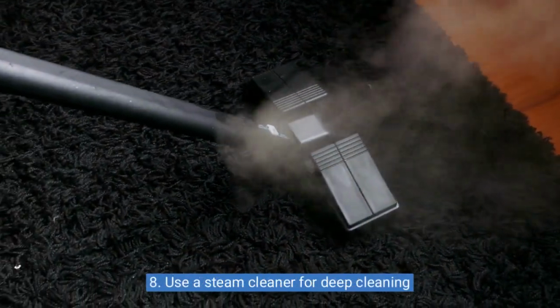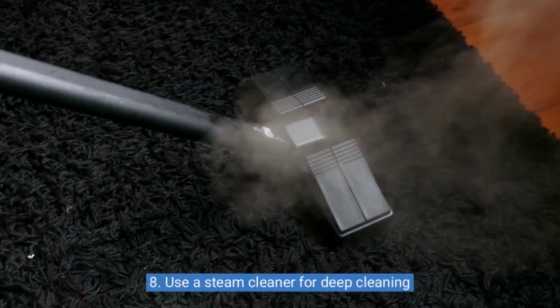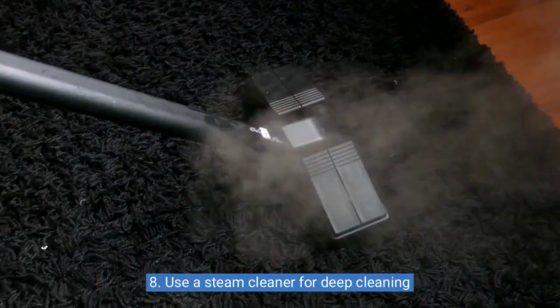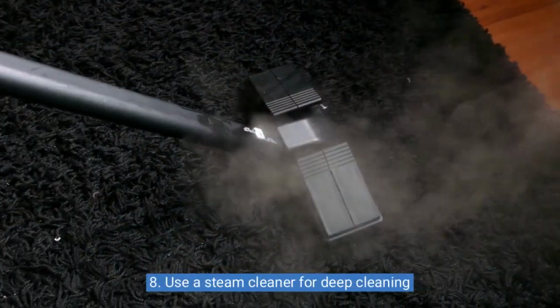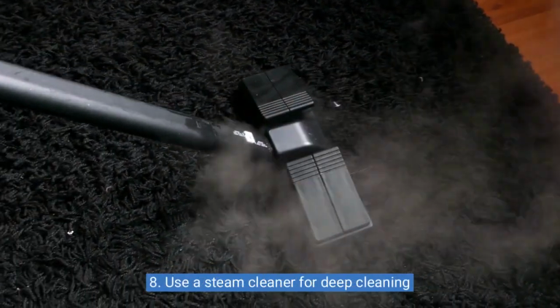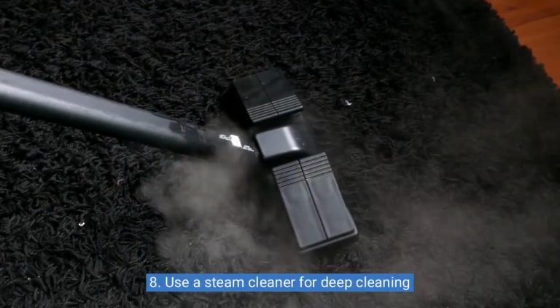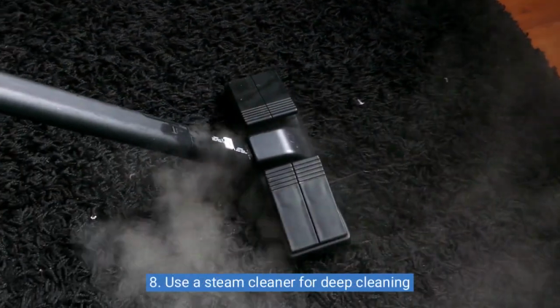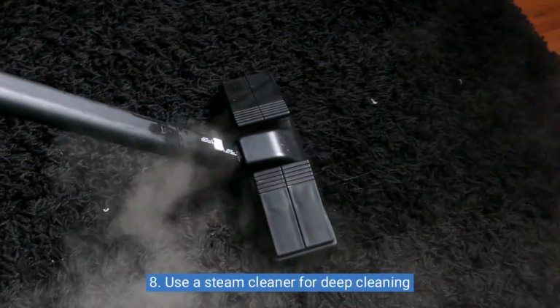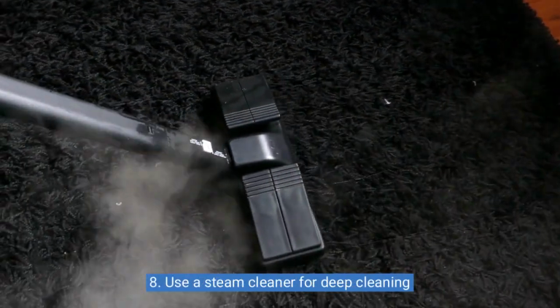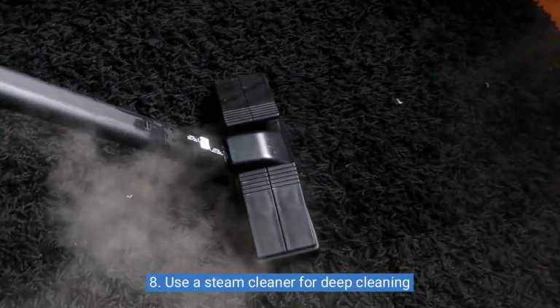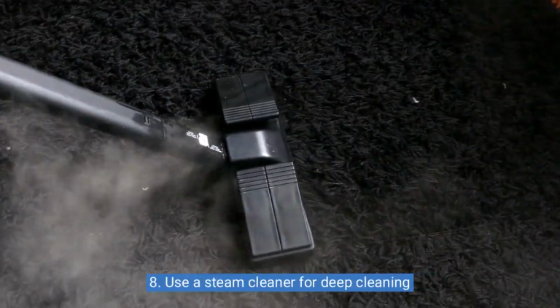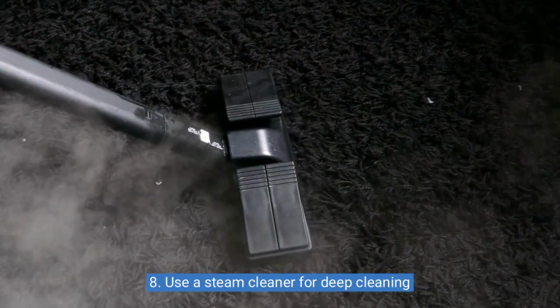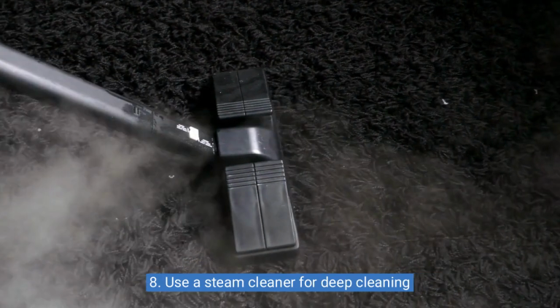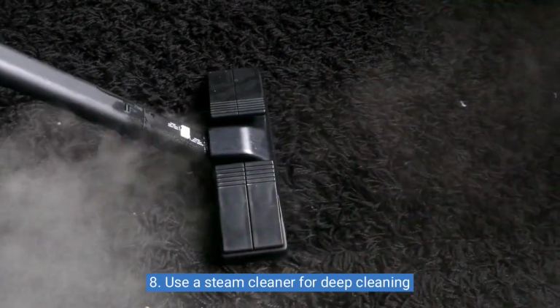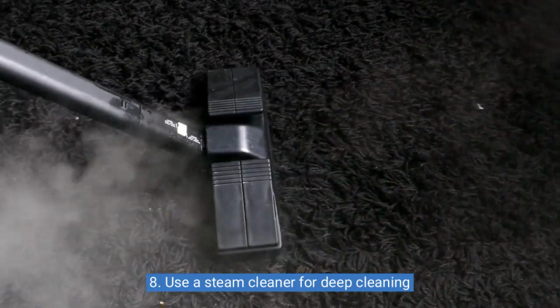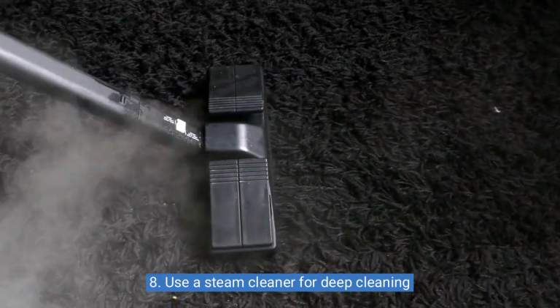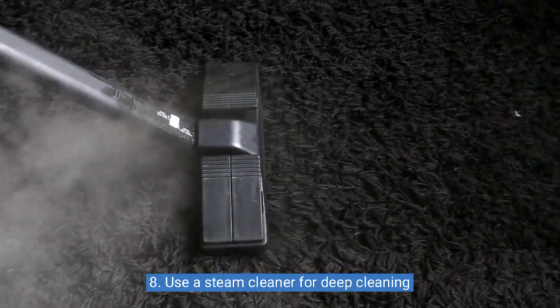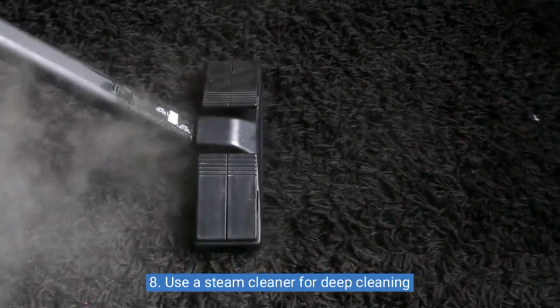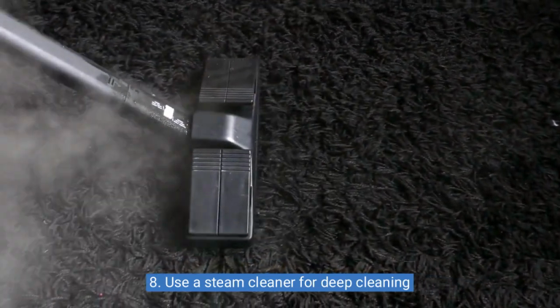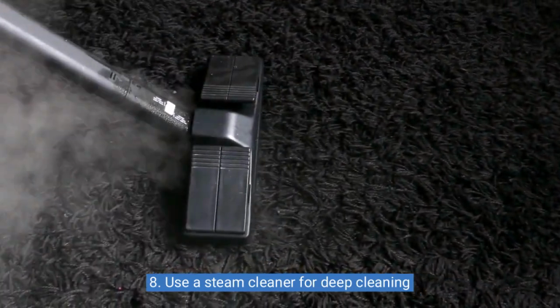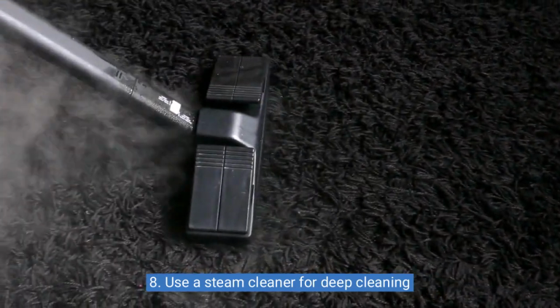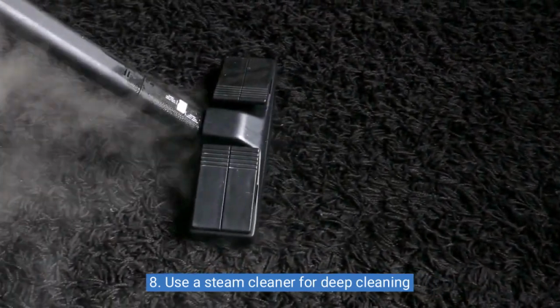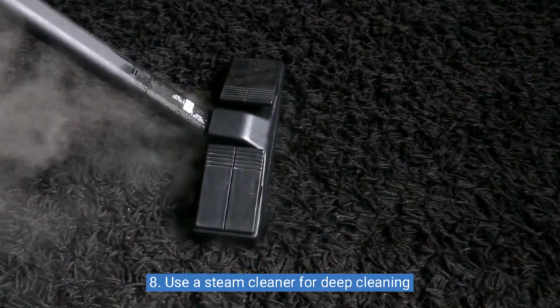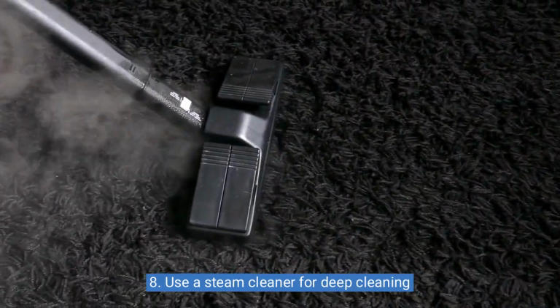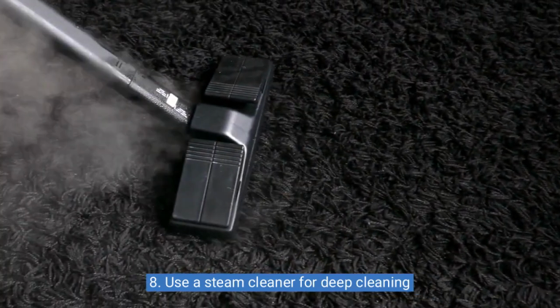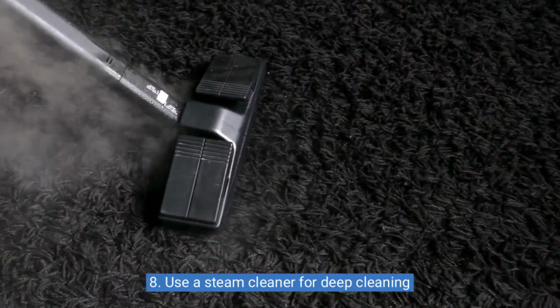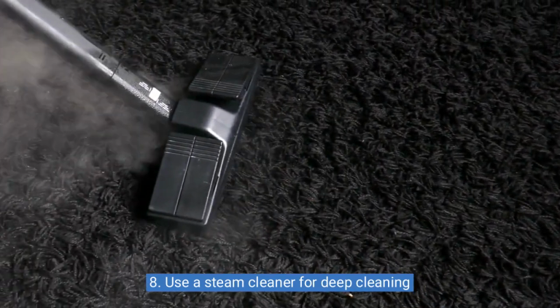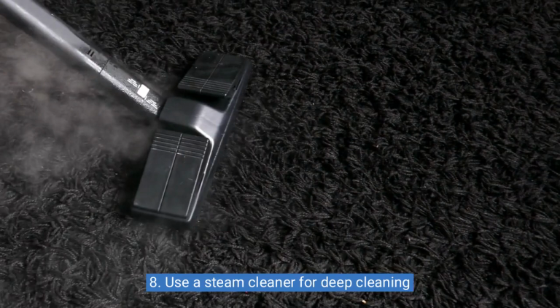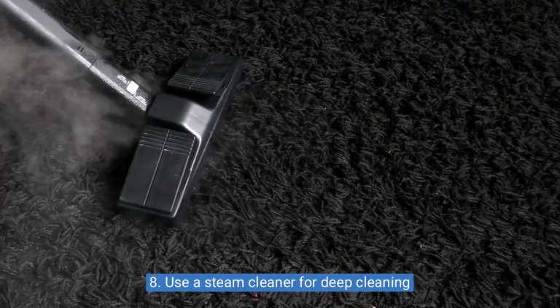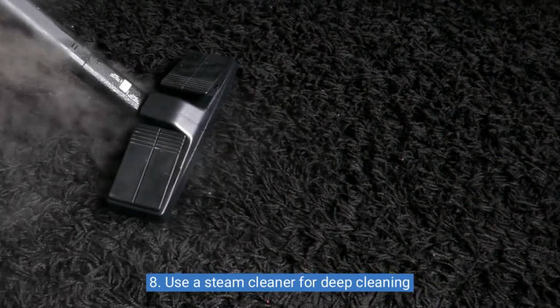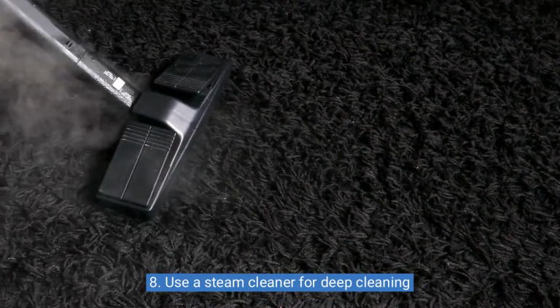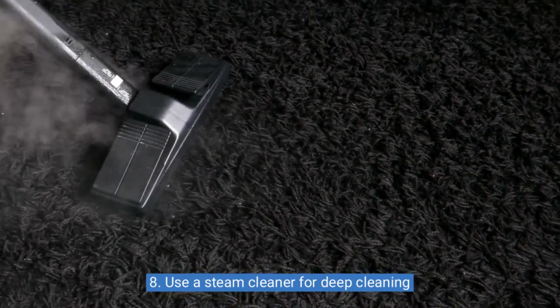Eight: use a steam cleaner for deep cleaning. A steam cleaner is a great investment for deep cleaning, as it uses hot steam to sanitize and deodorize surfaces in your home.